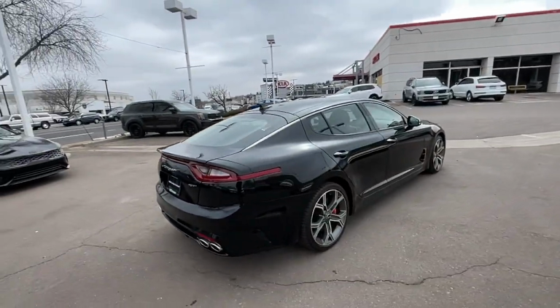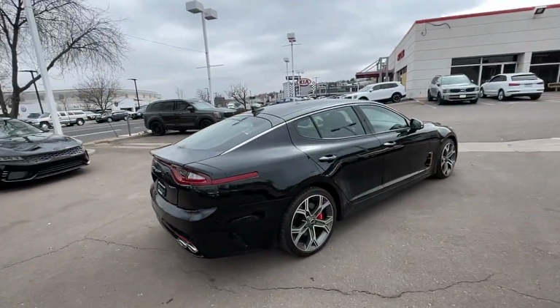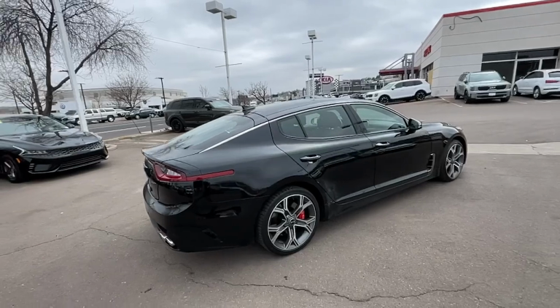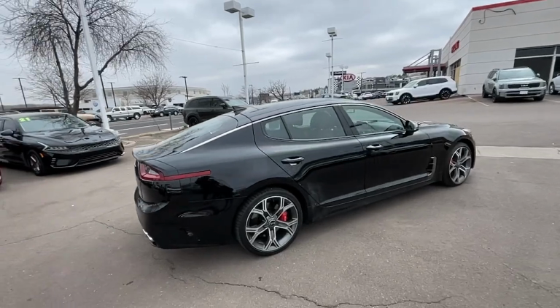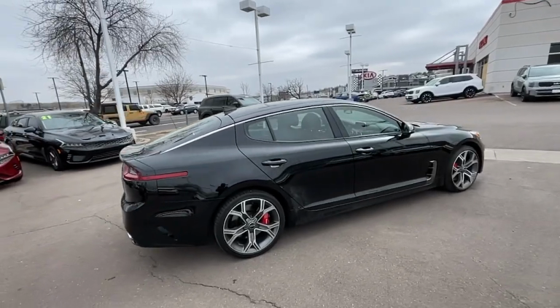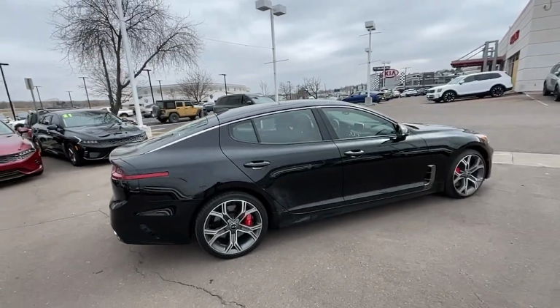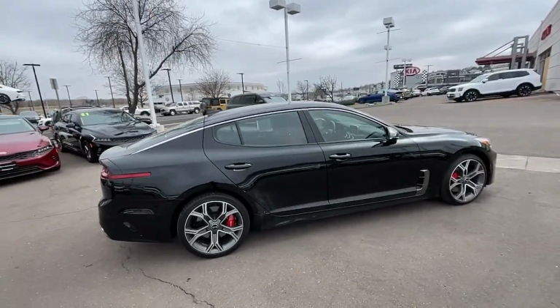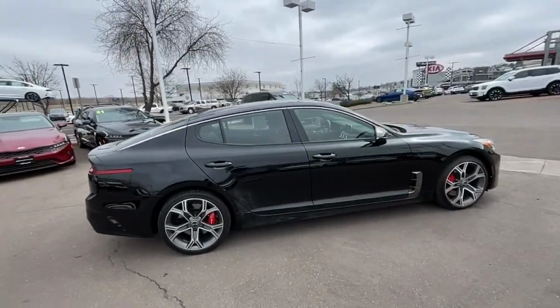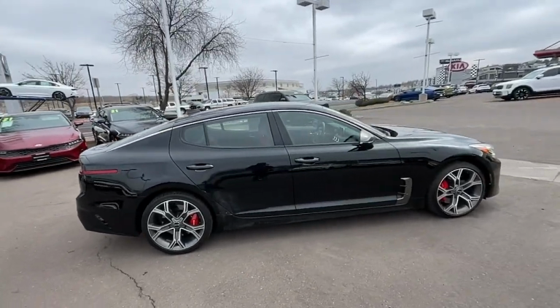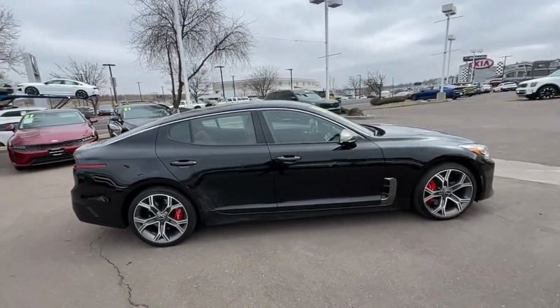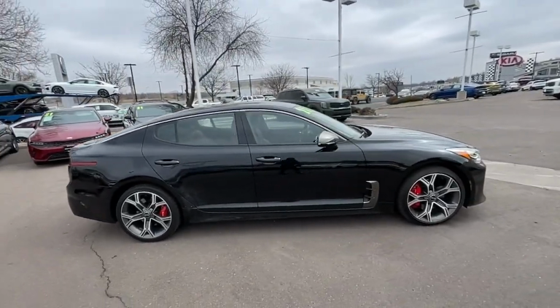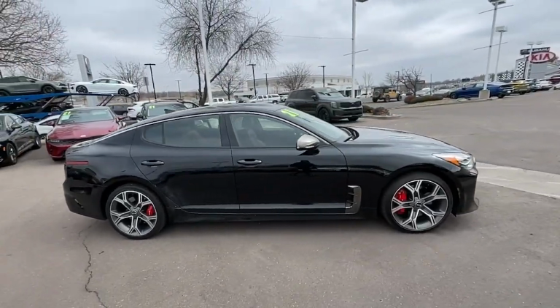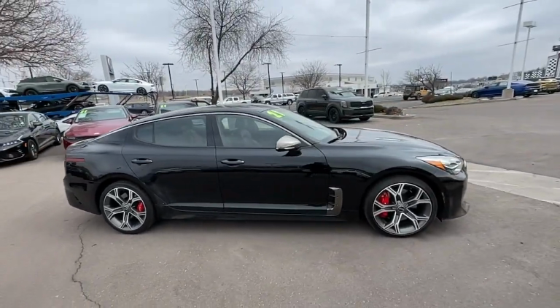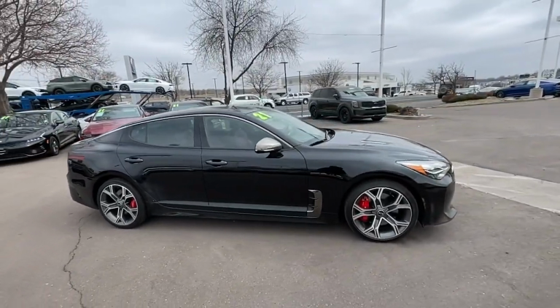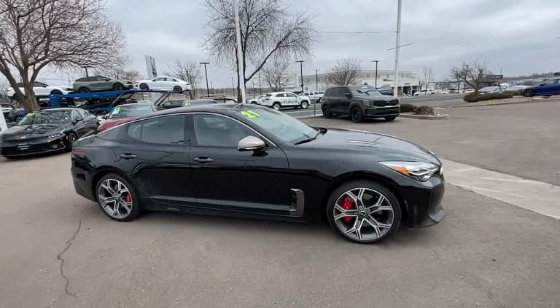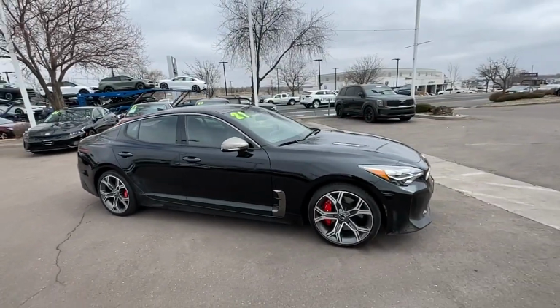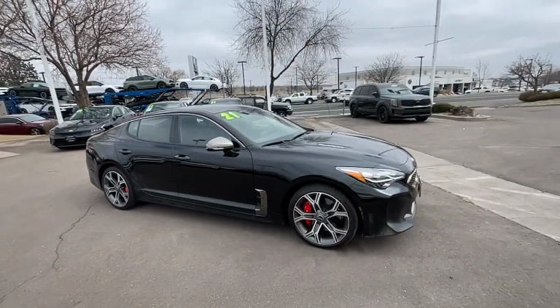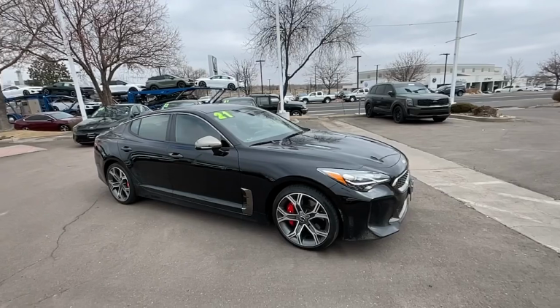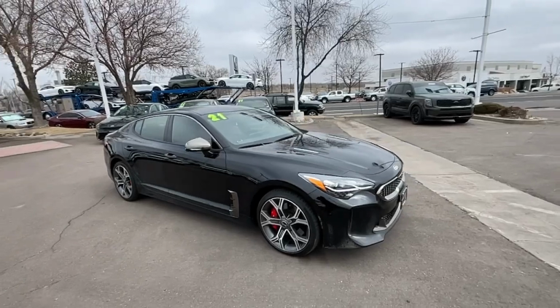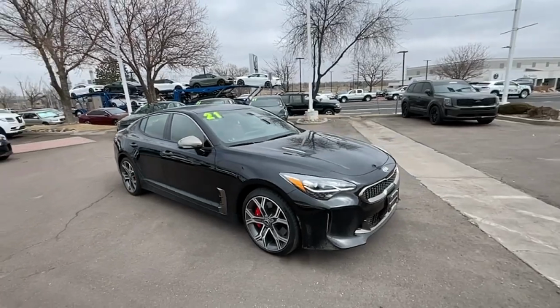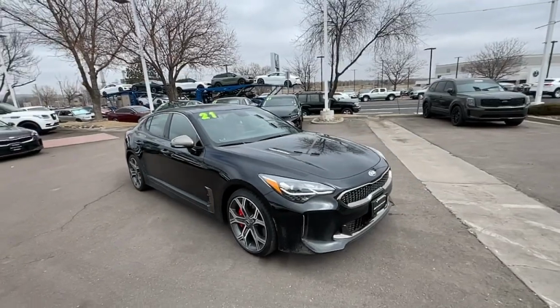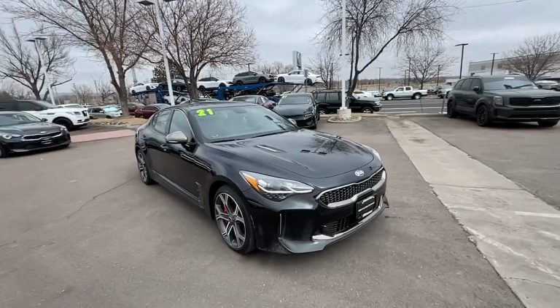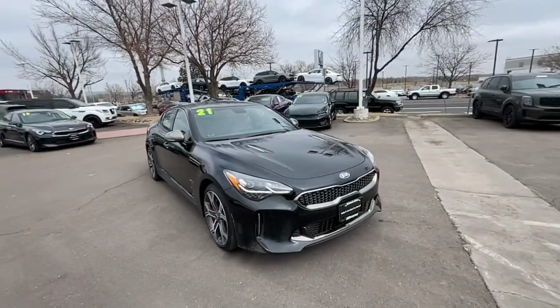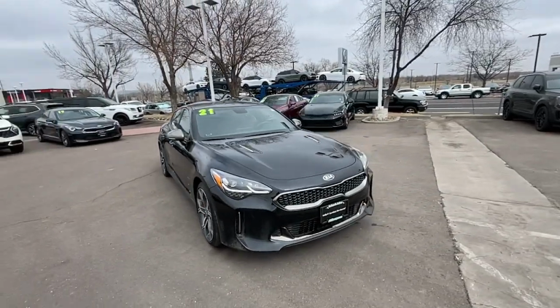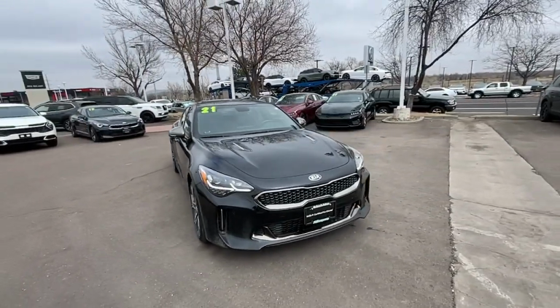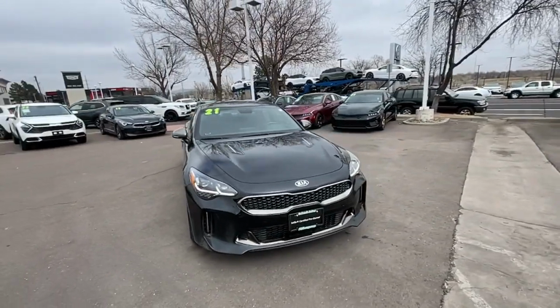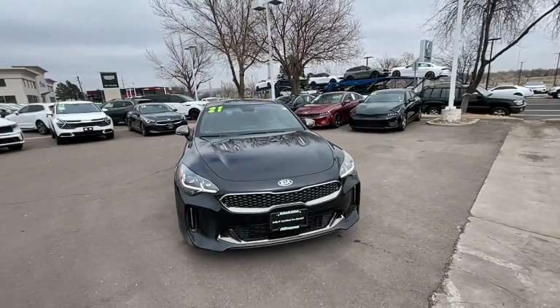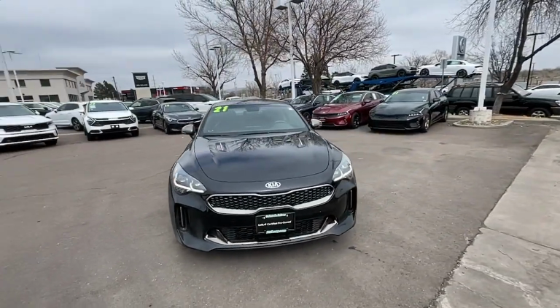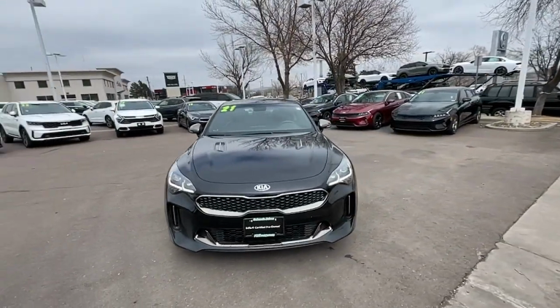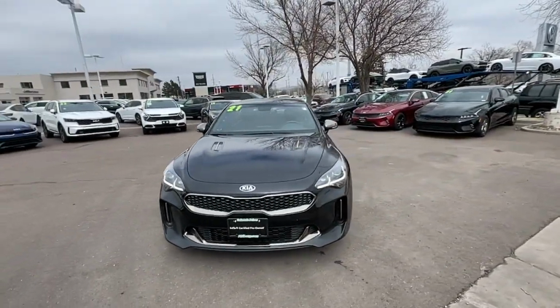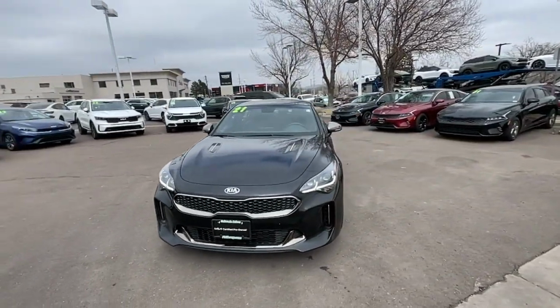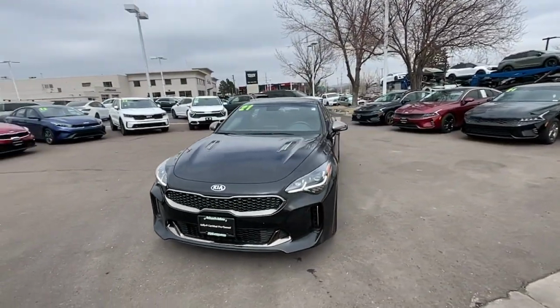Feed your hunger for high performance in this Kia Stinger, the adrenaline-pumping hatchback competition car that features a lightweight, strong, rigid body and multiple drive modes.